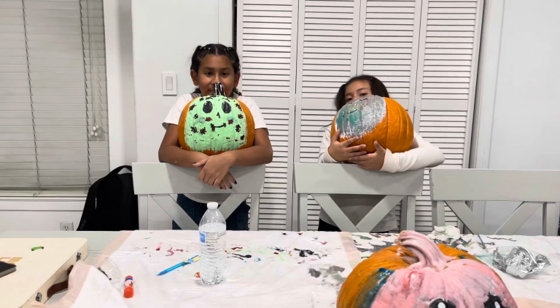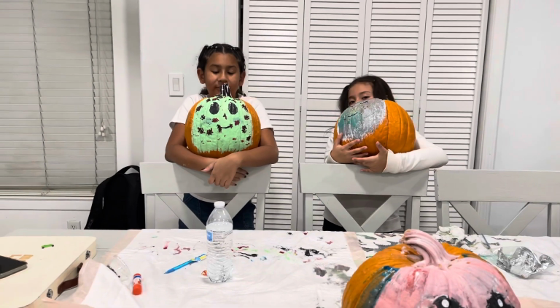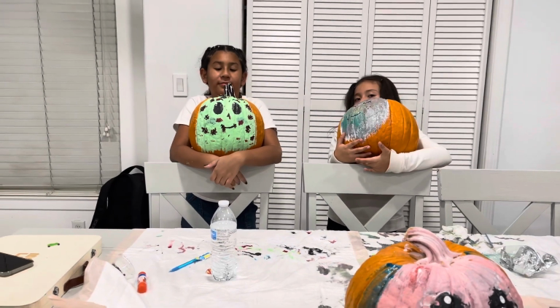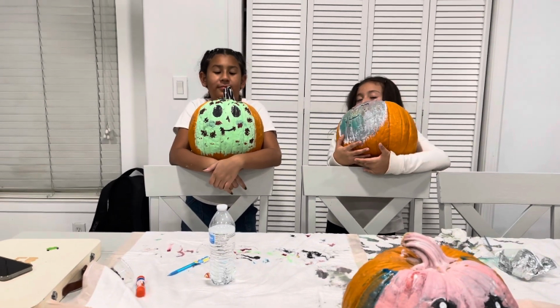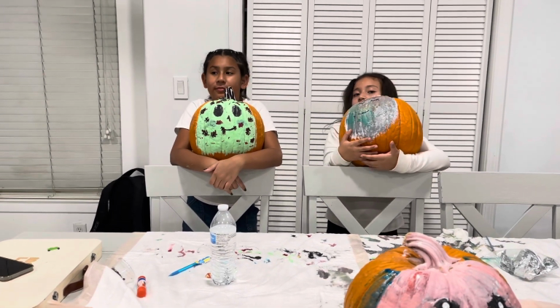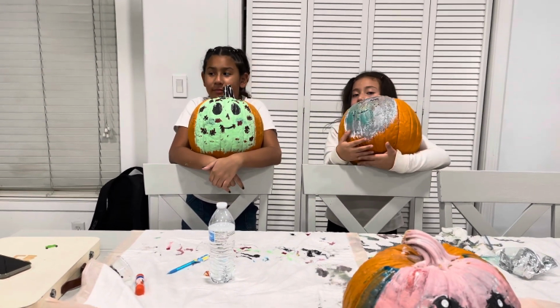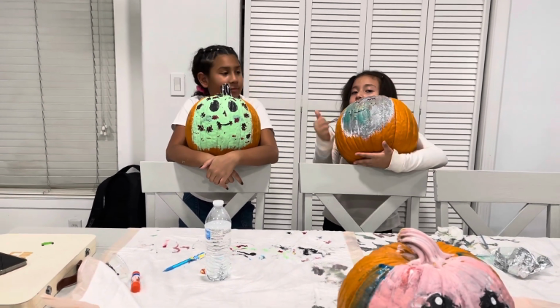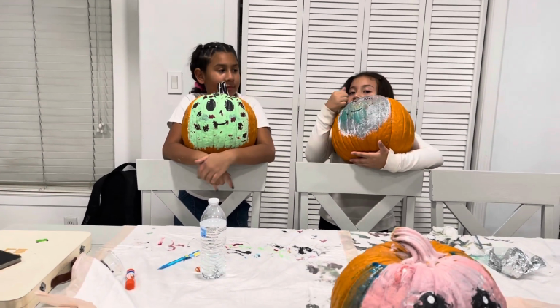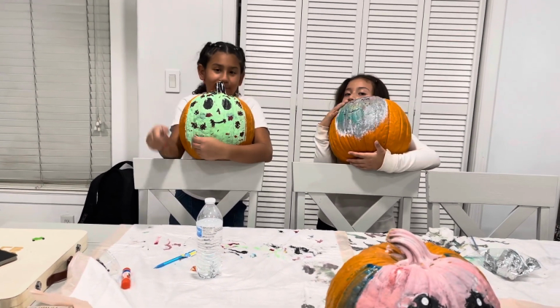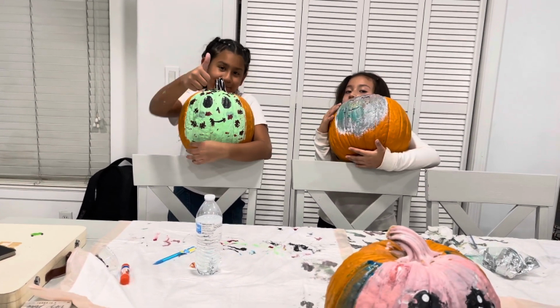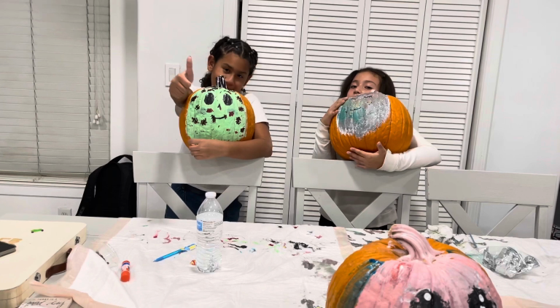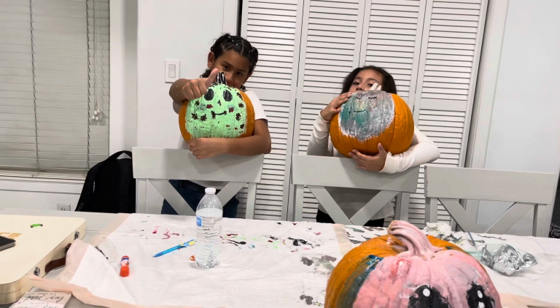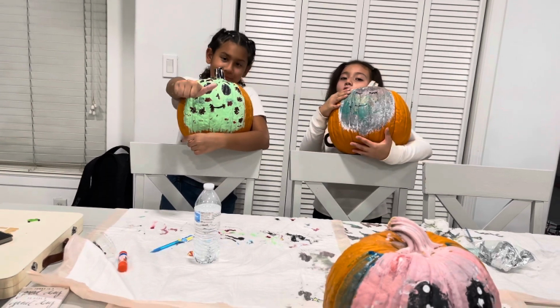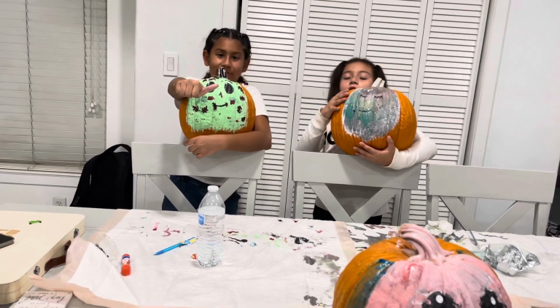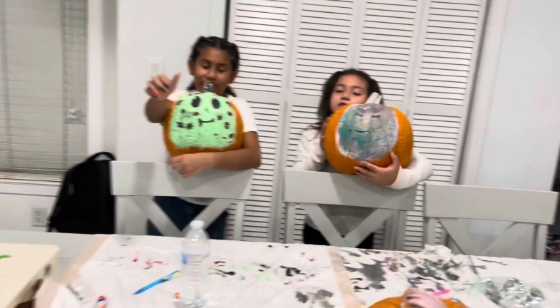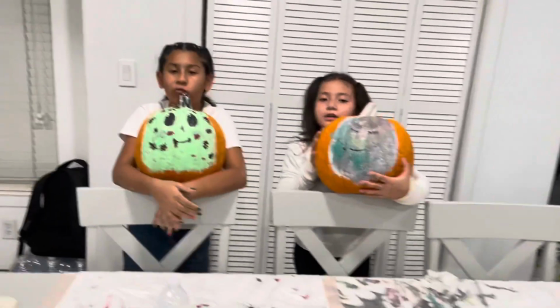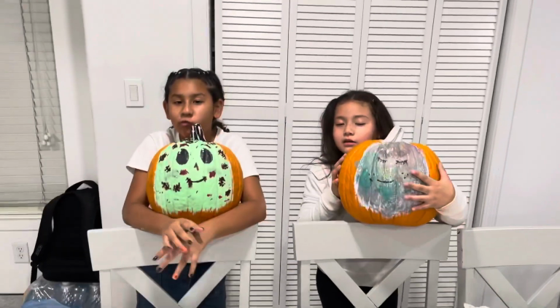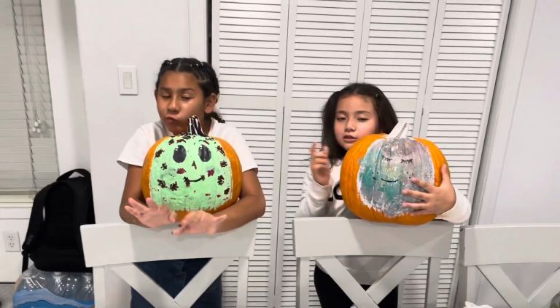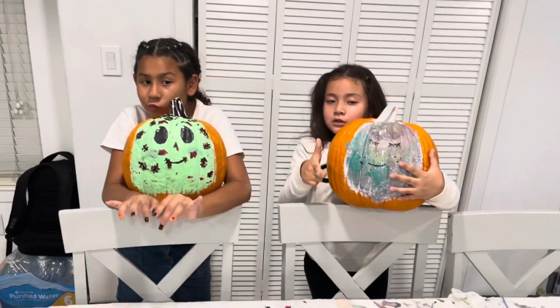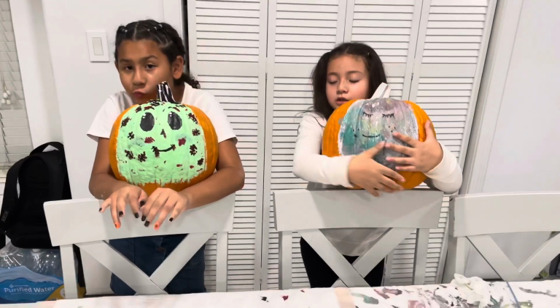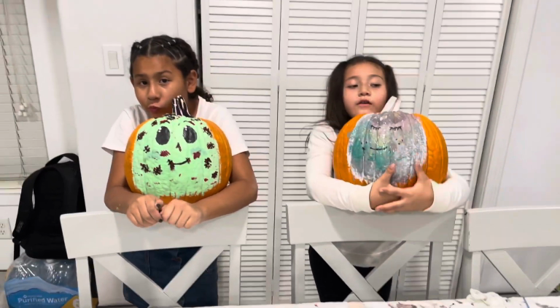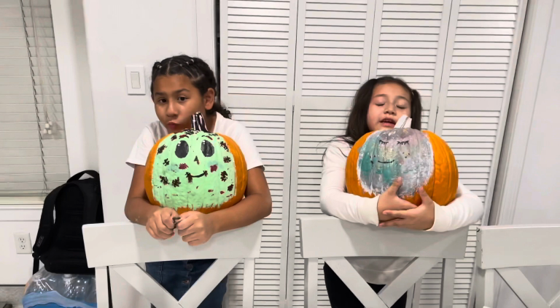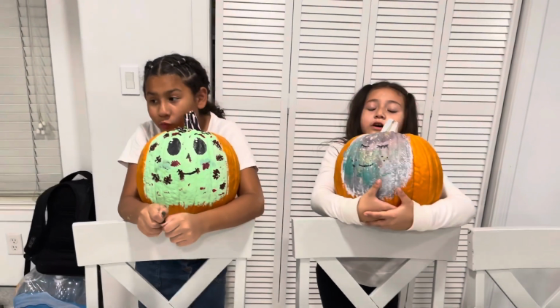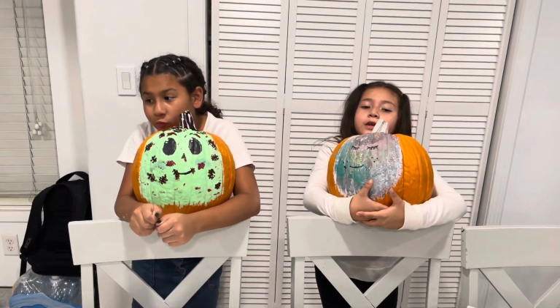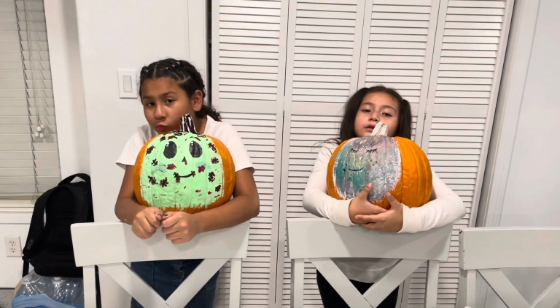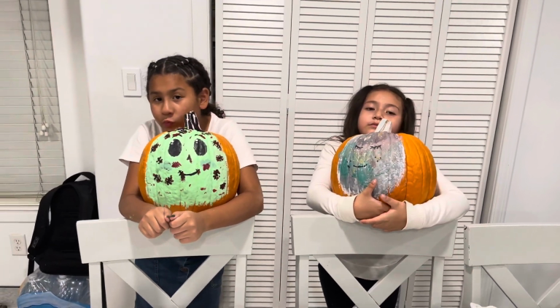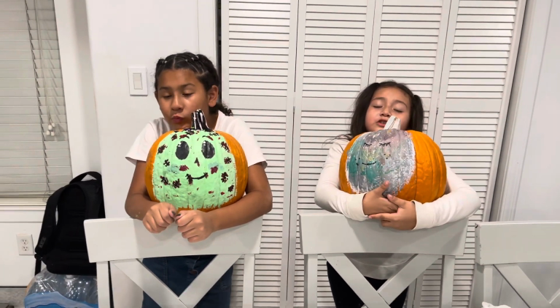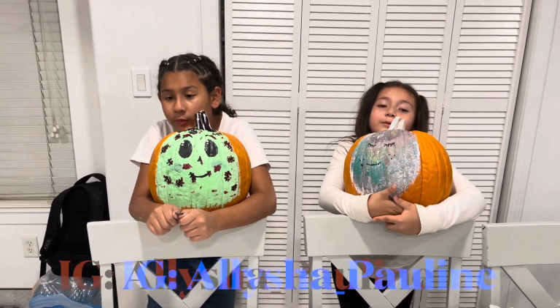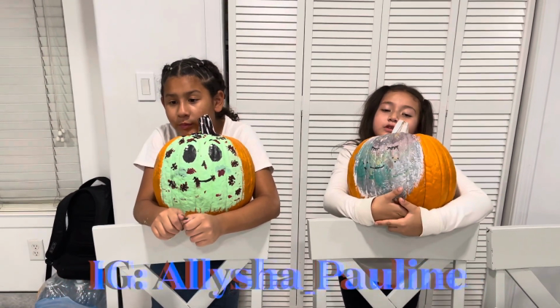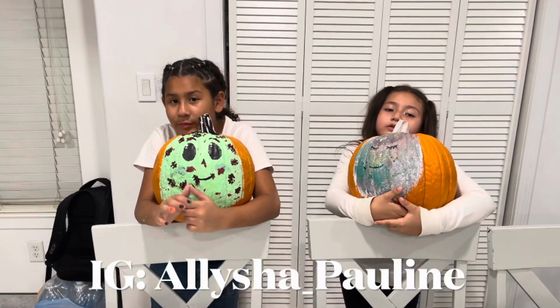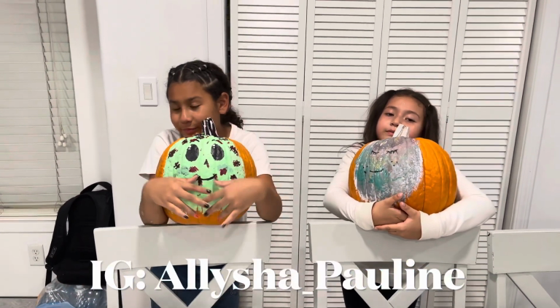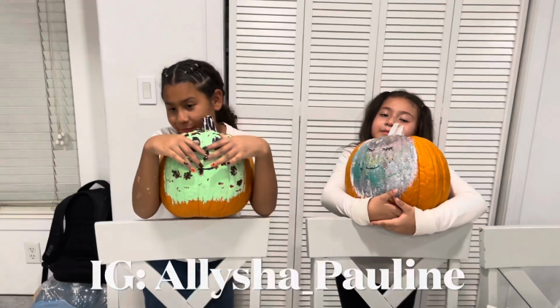I'll see you on the next clip. Make sure to click the thumbs up, and comment on my Instagram because my comments are turned off here. Make sure to follow my Instagram too. Thank you!